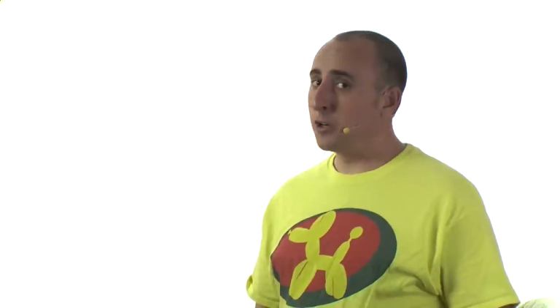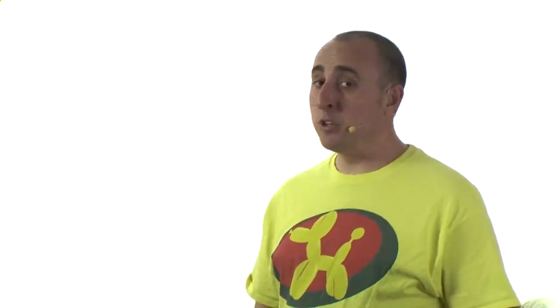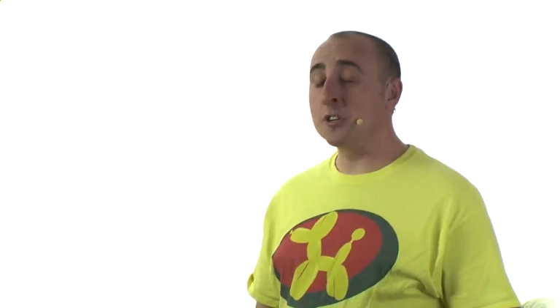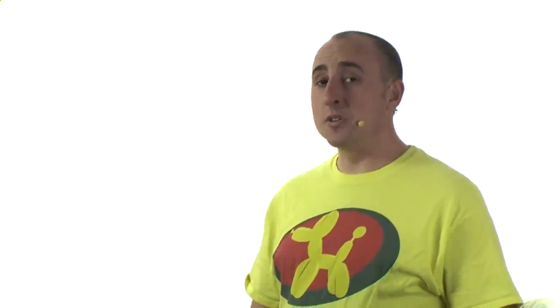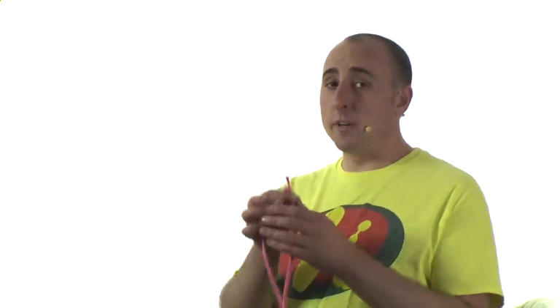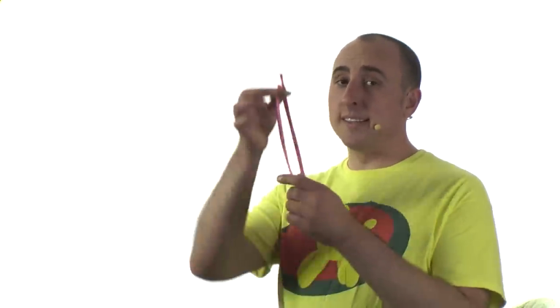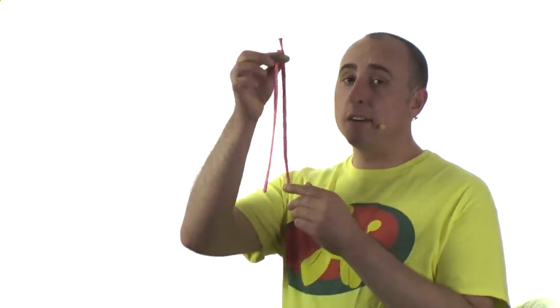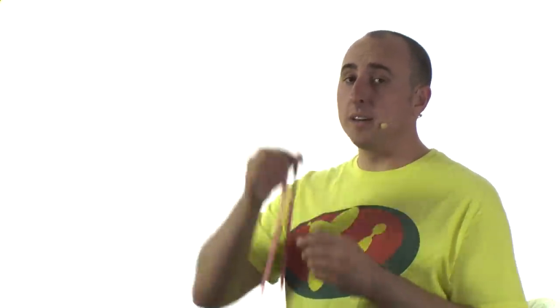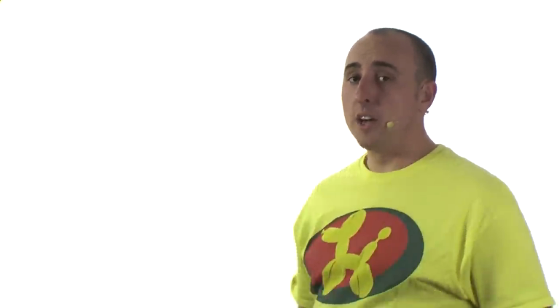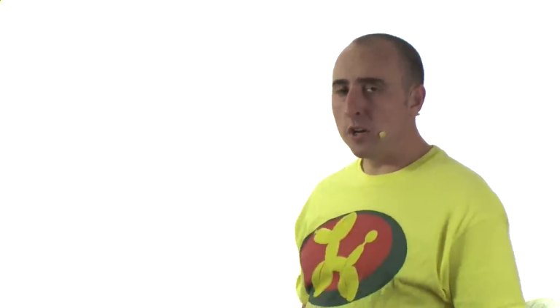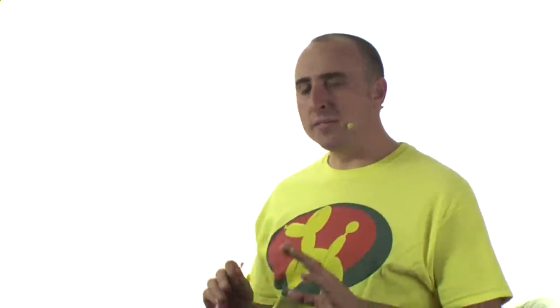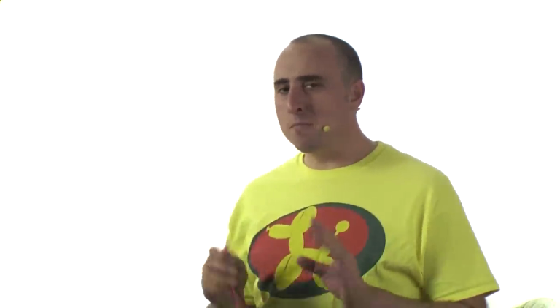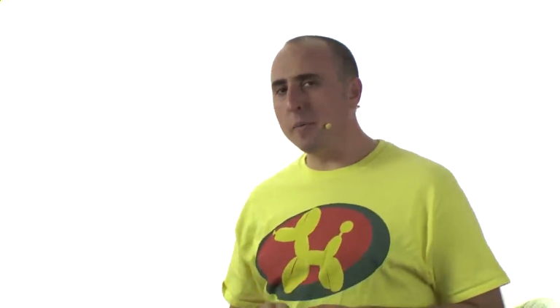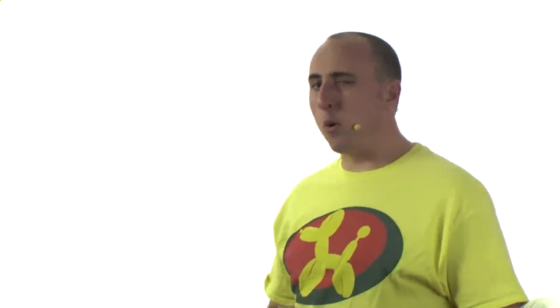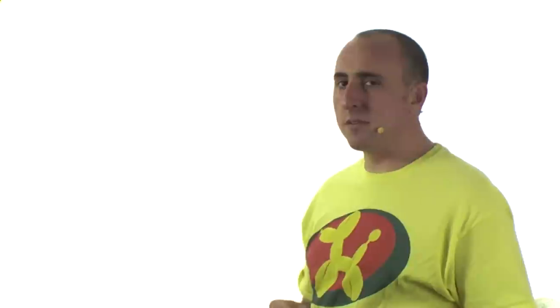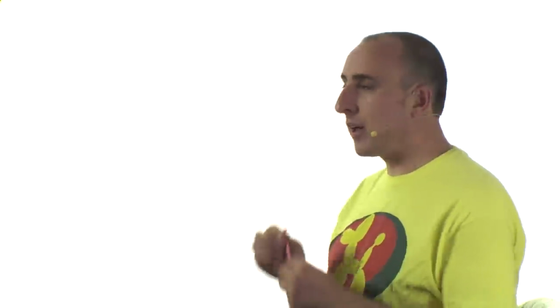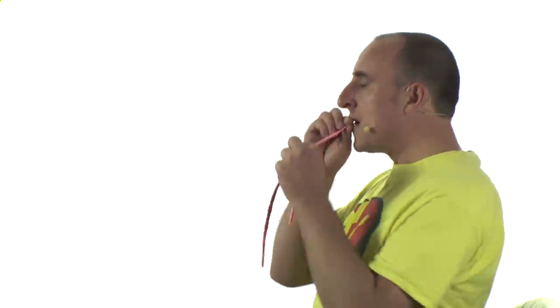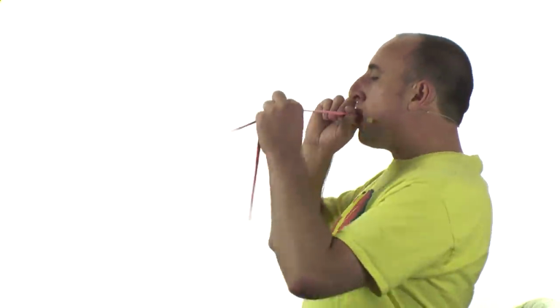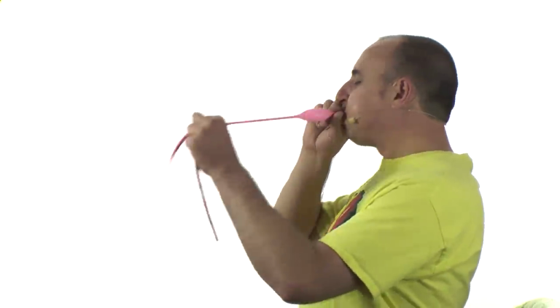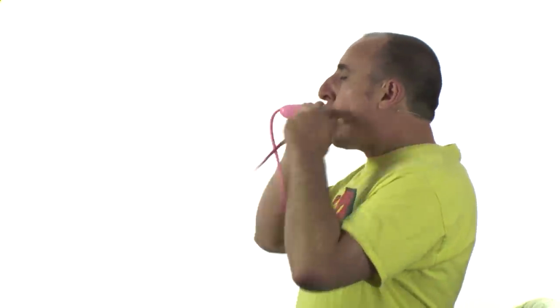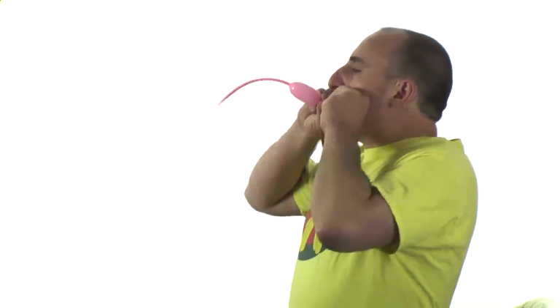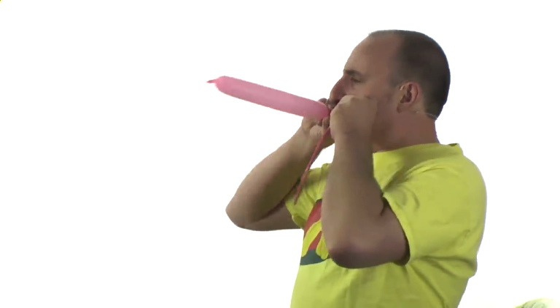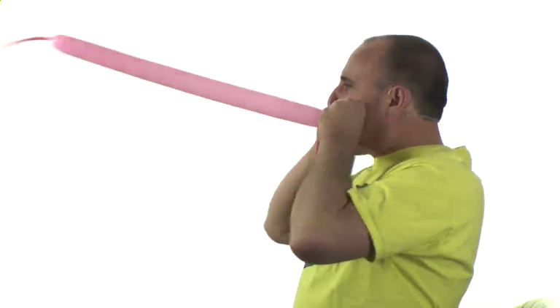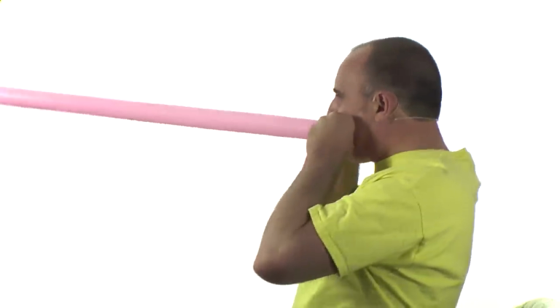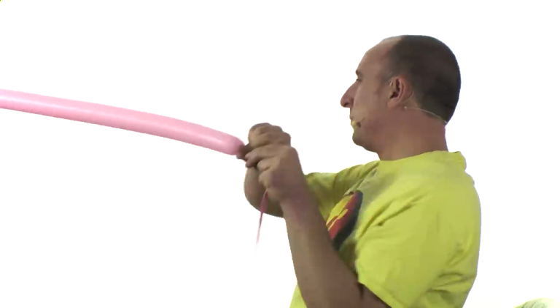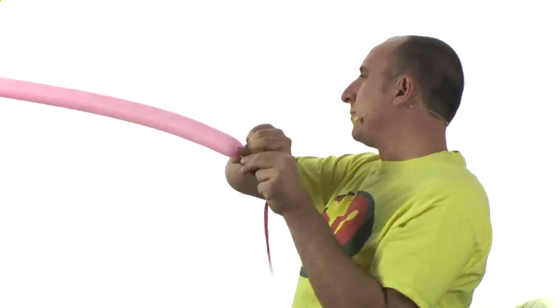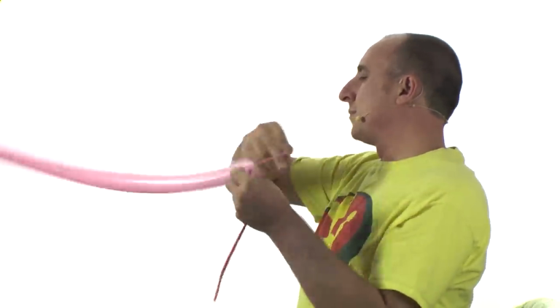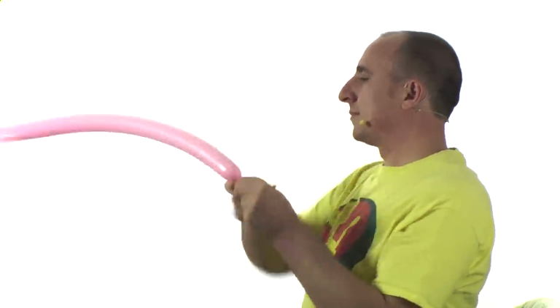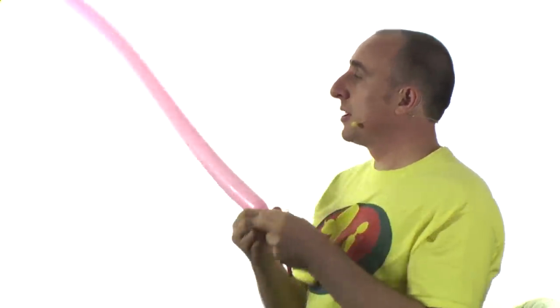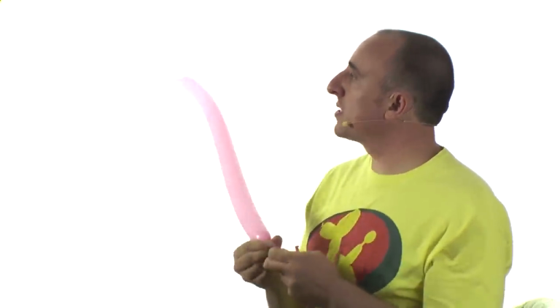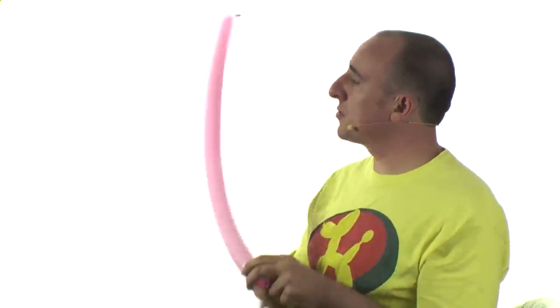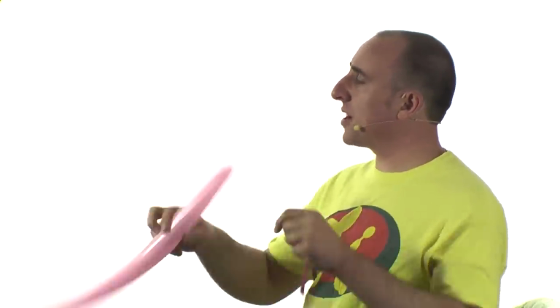Get your two balloons that you're going to use — I'll be using light and dark pink. You're going to want to inflate them both about three quarters of the way. Make sure you let some air out so they're soft.